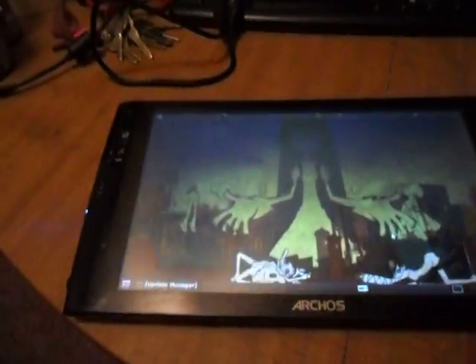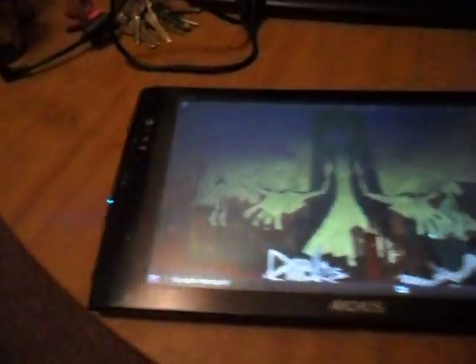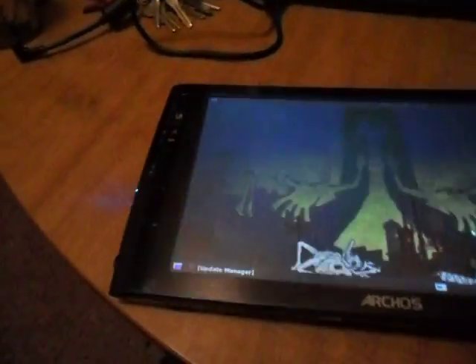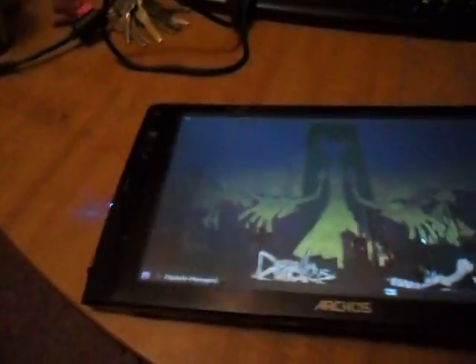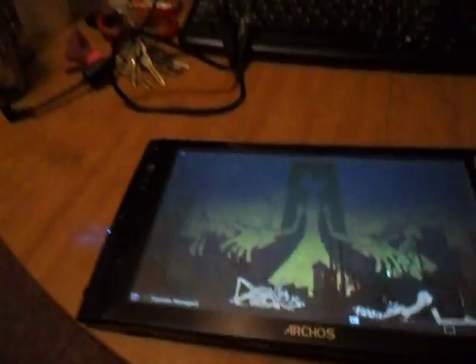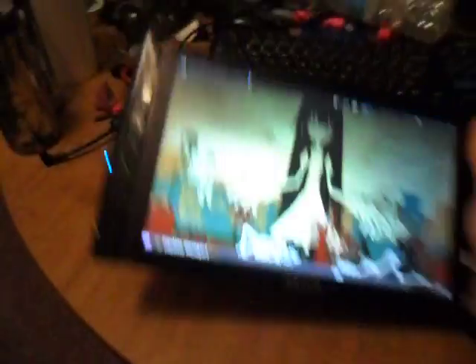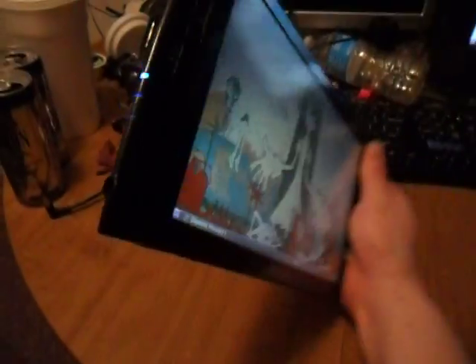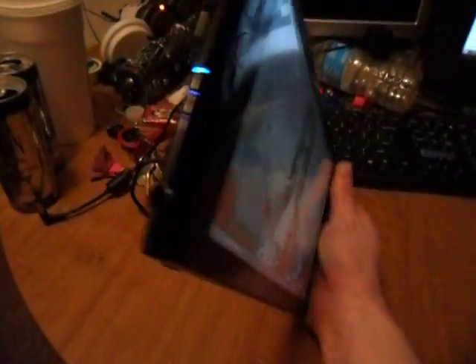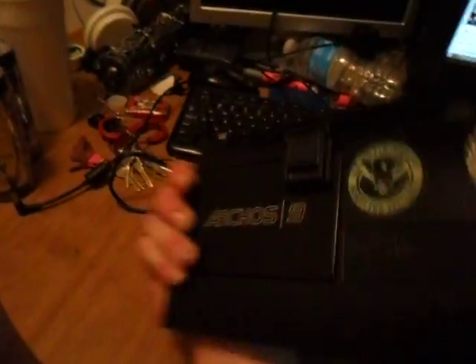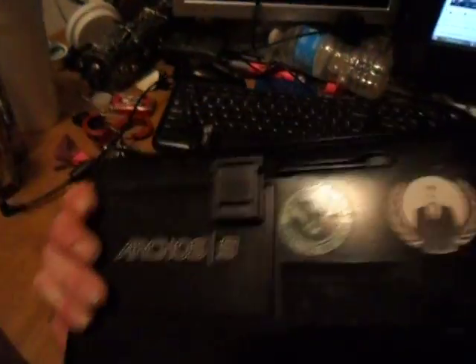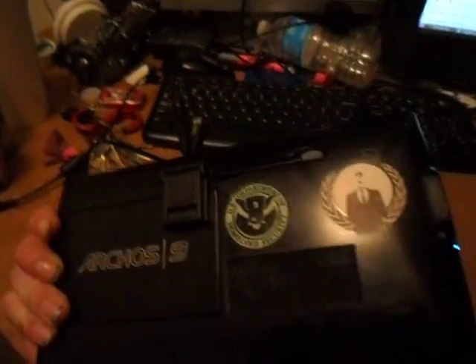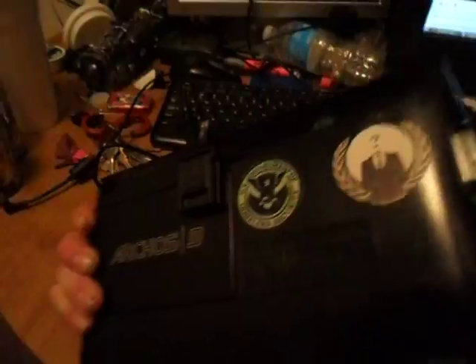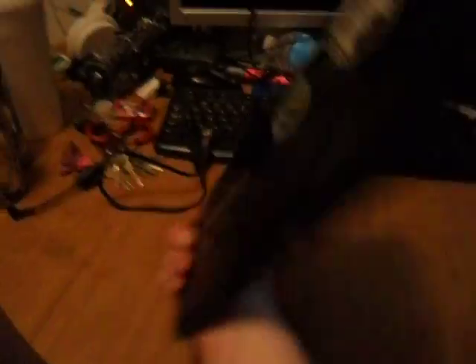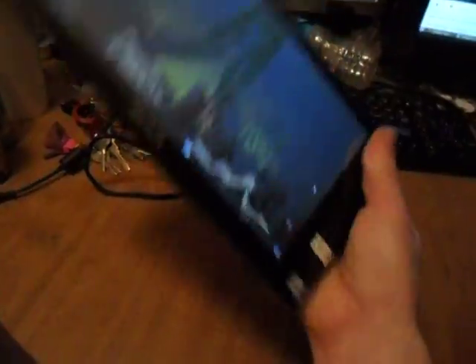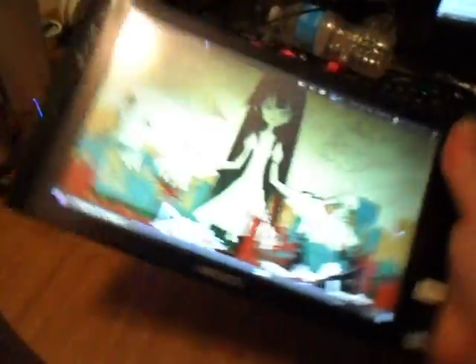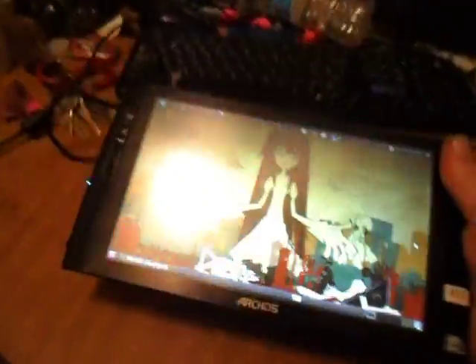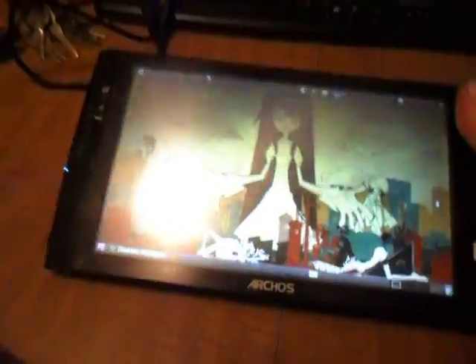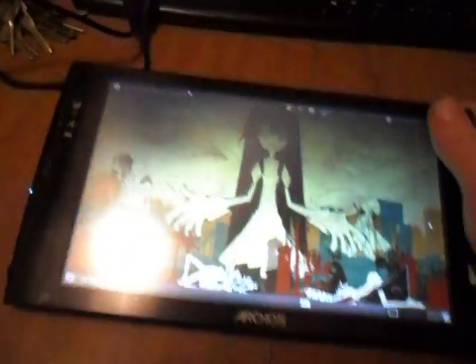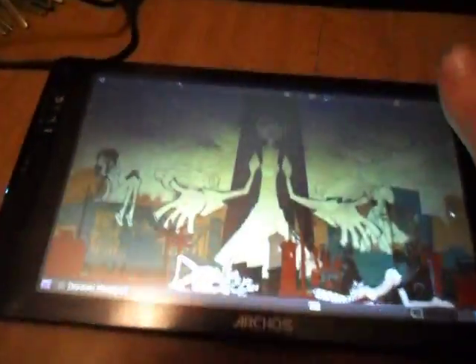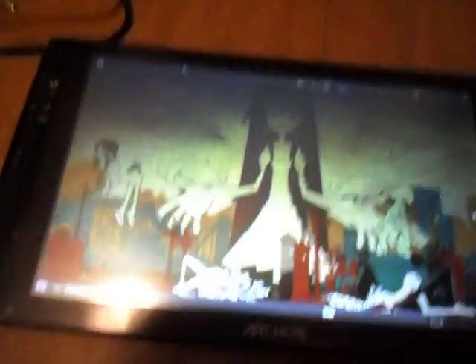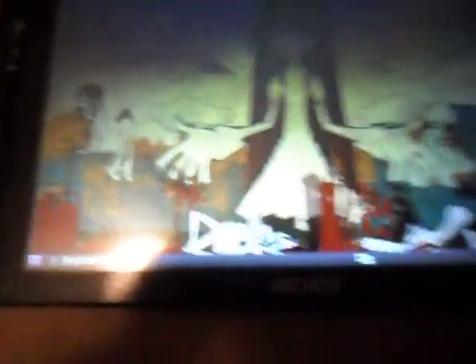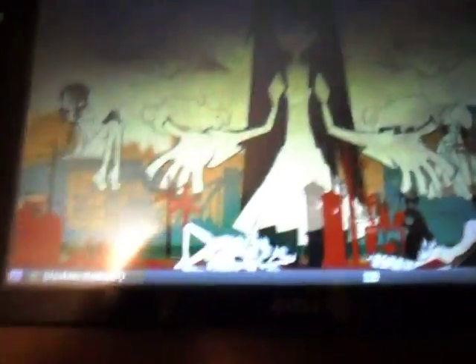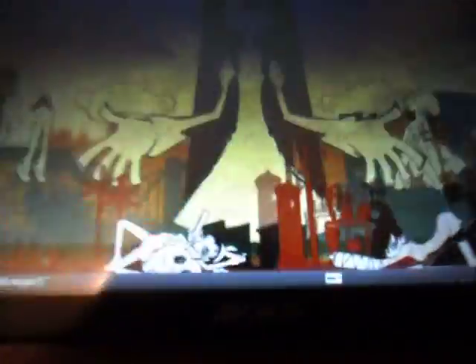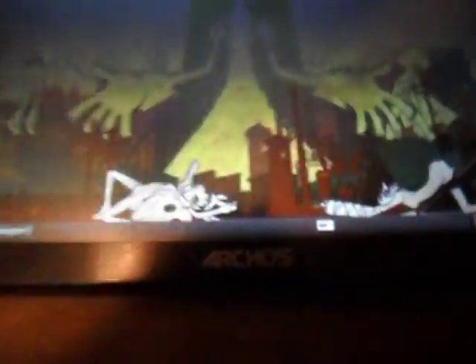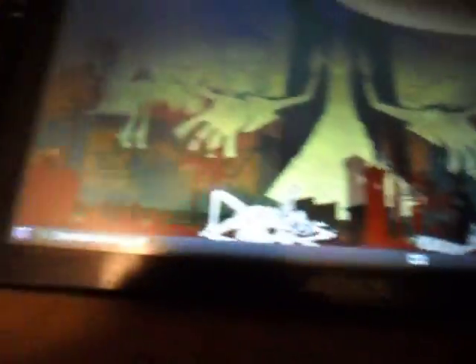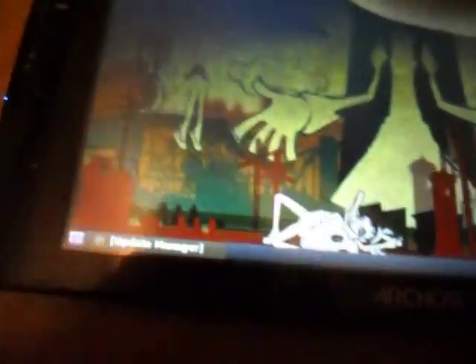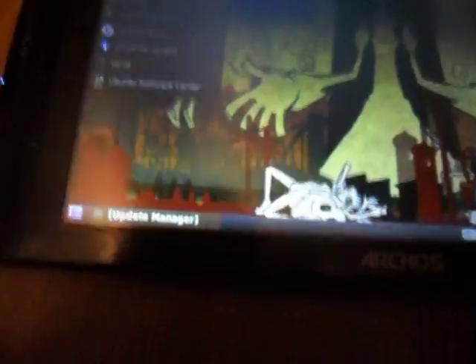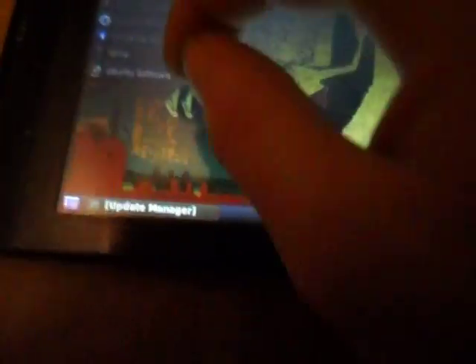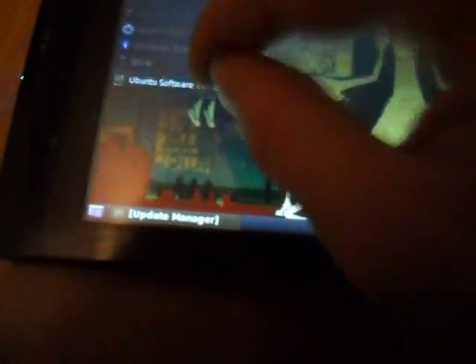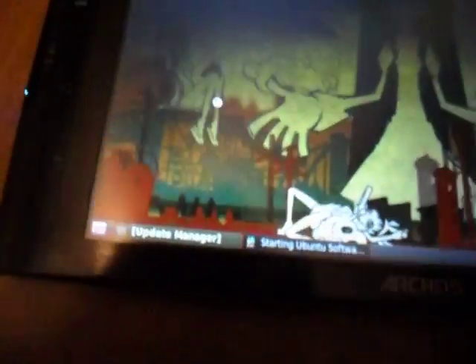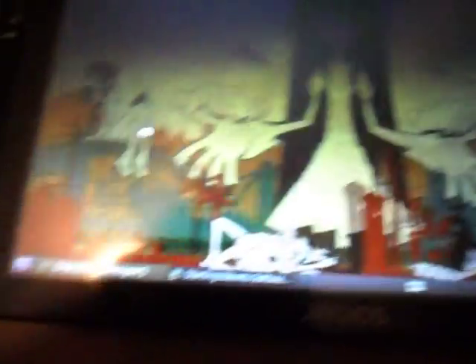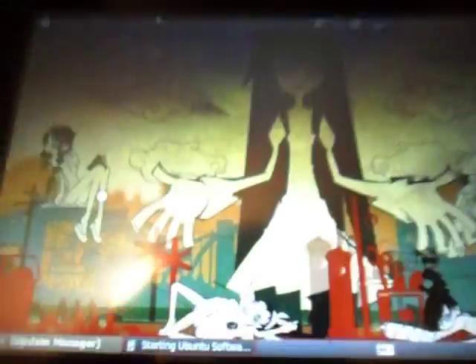This is my ArcOS 9 tablet, running Ubuntu 10.04. I'm going to show you some sweet little stuff I have going on with it here.